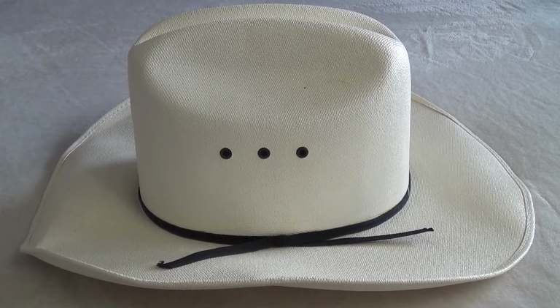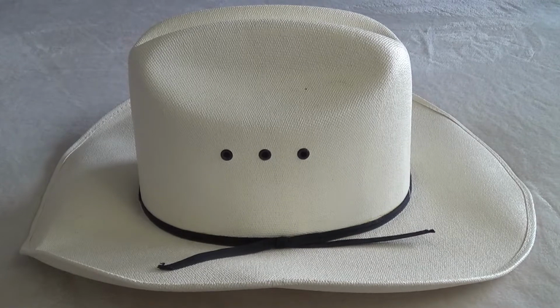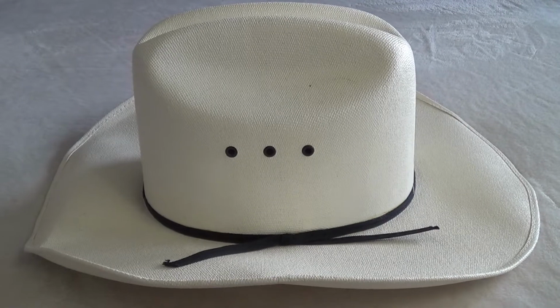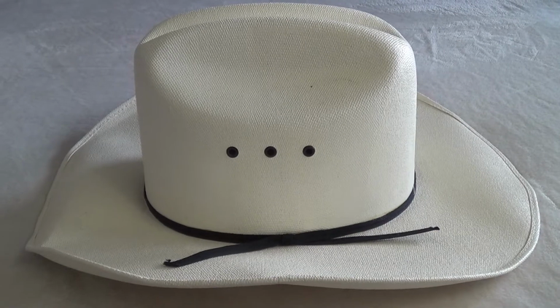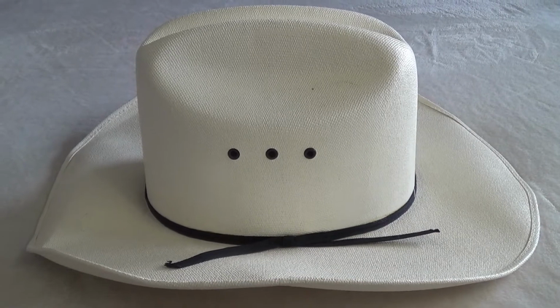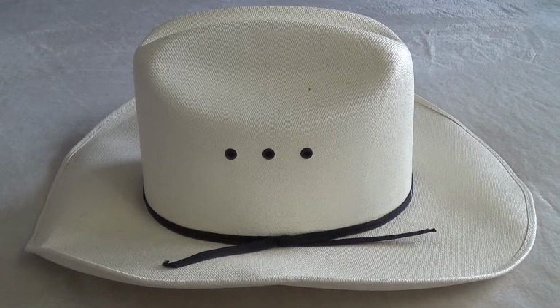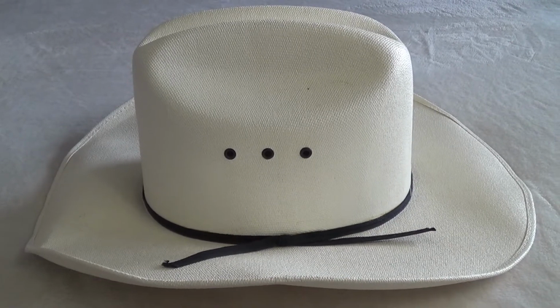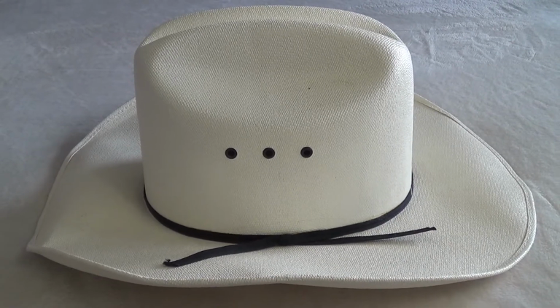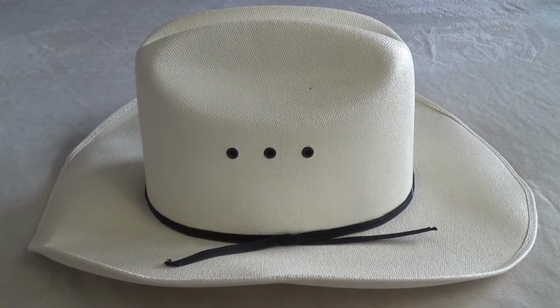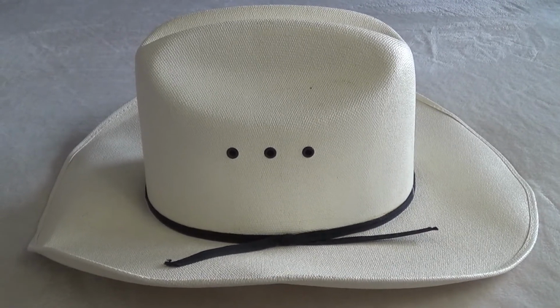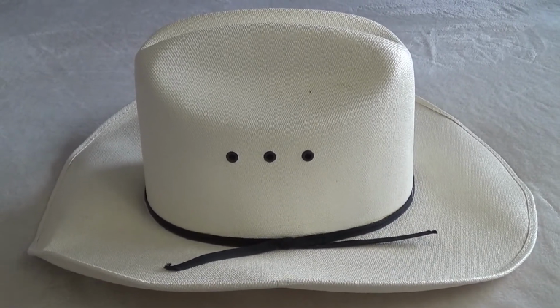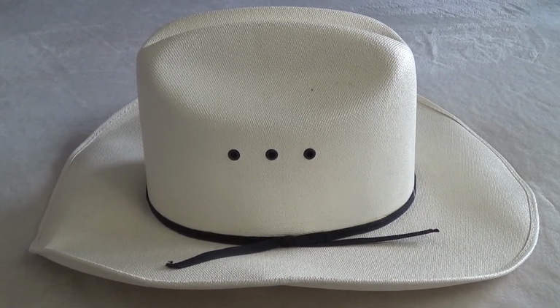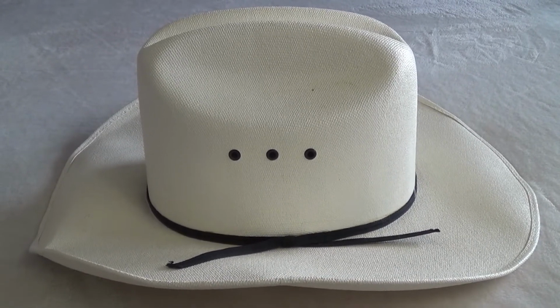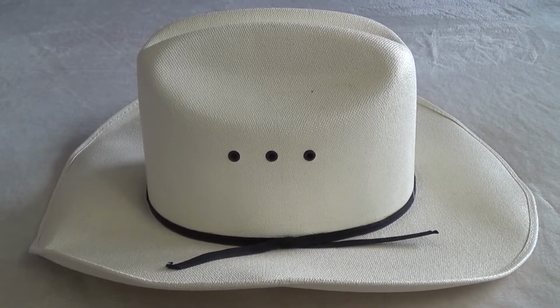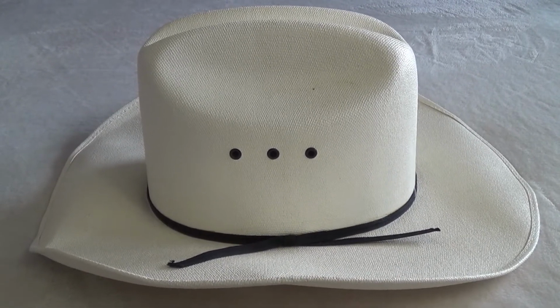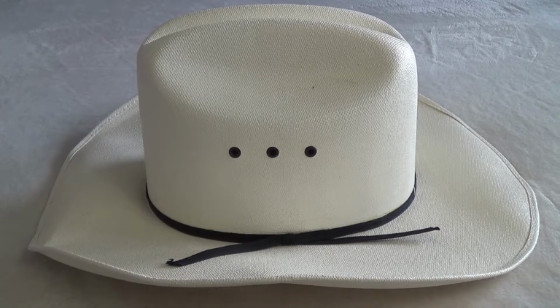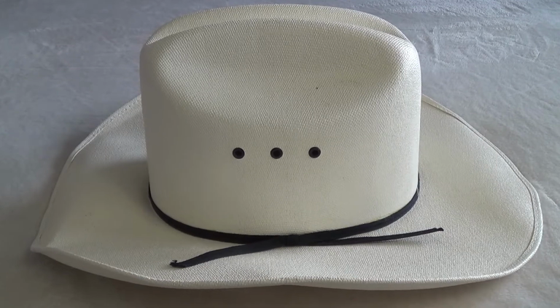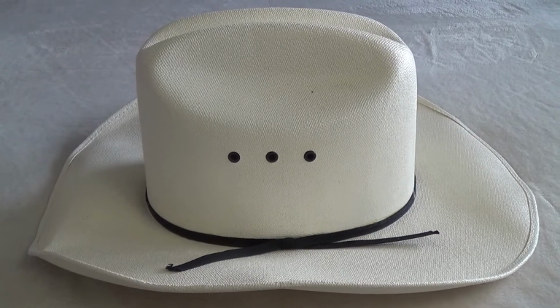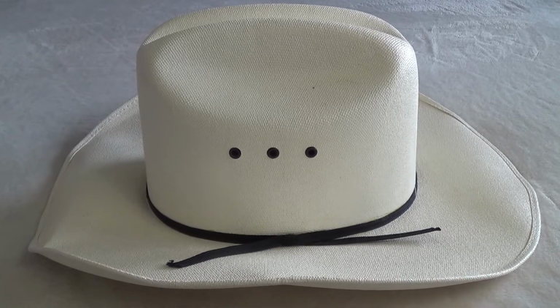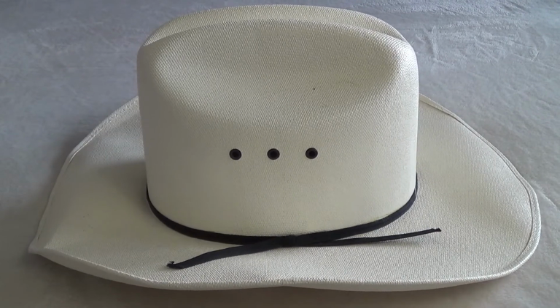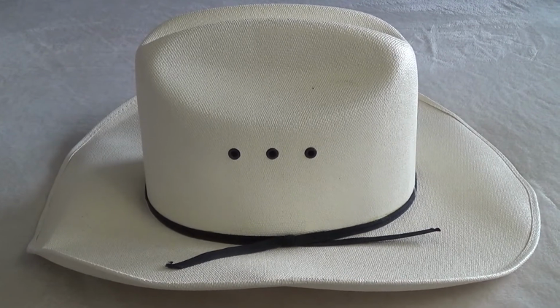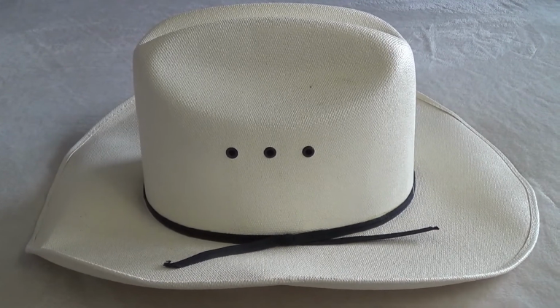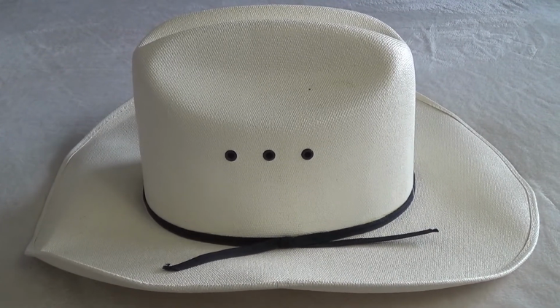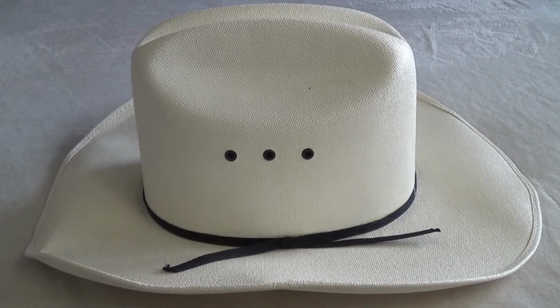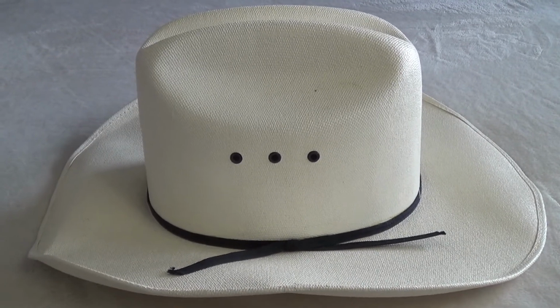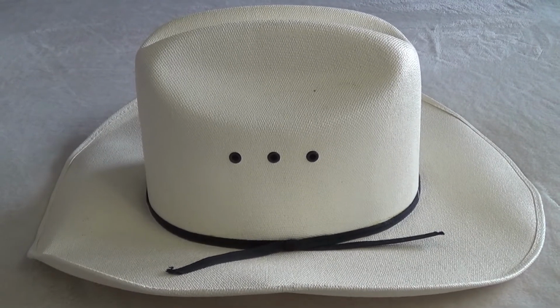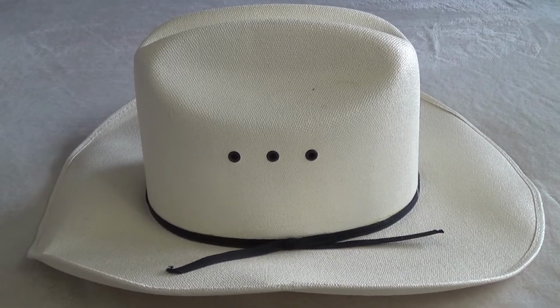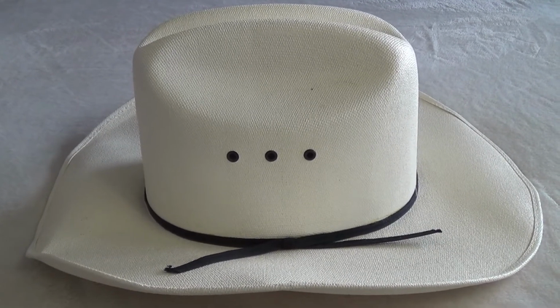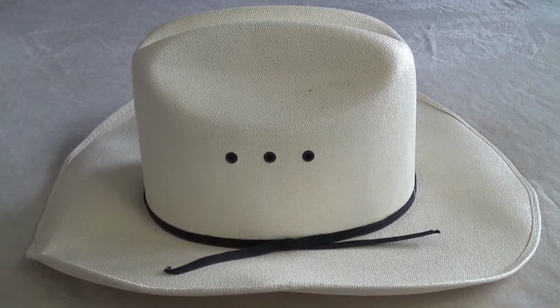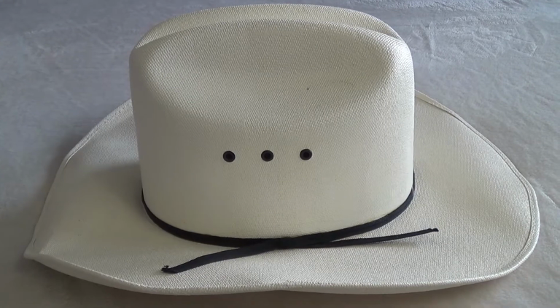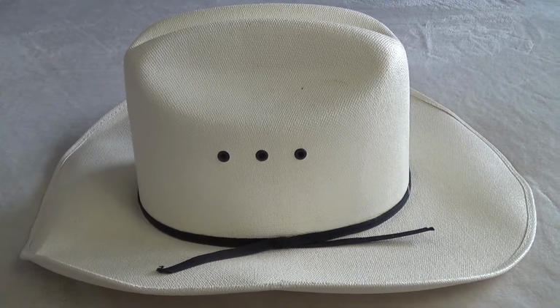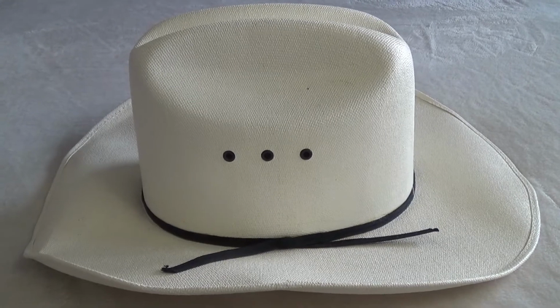Hello everyone, good morning. Today I'm going to show you Lammle's Western Hat in white. Come join me.